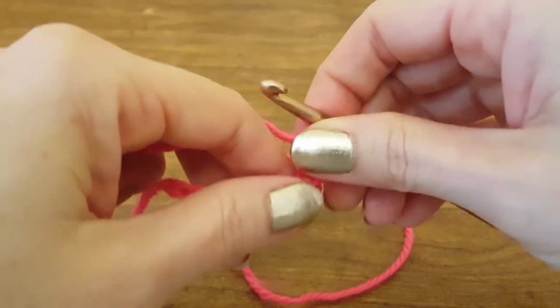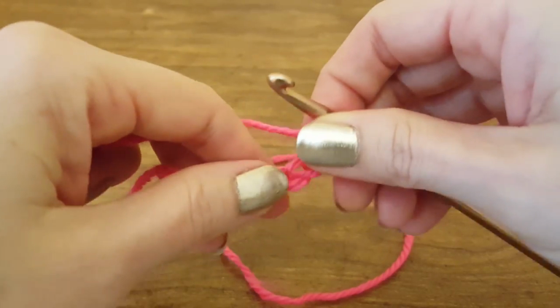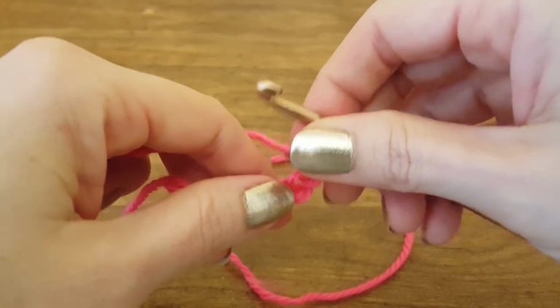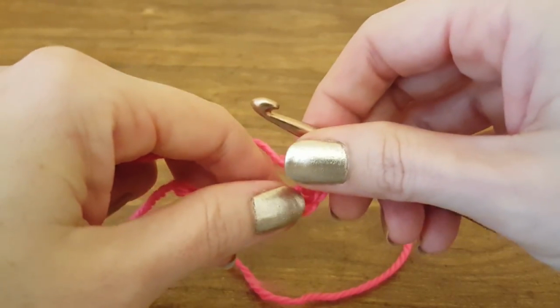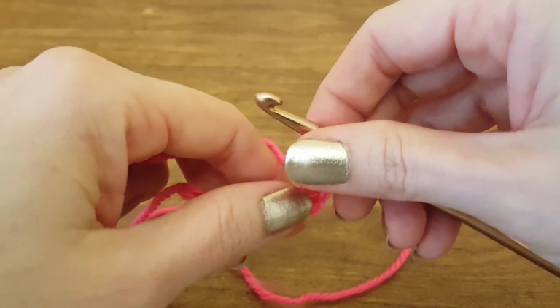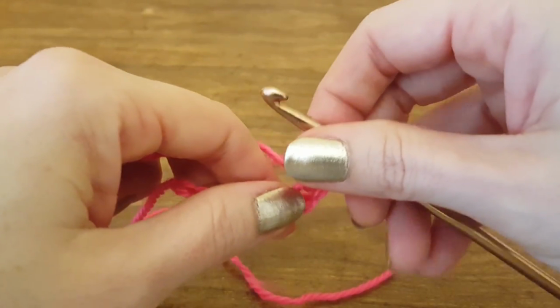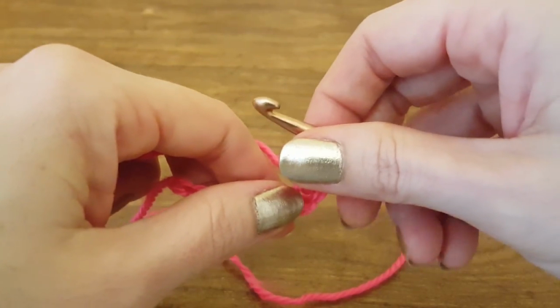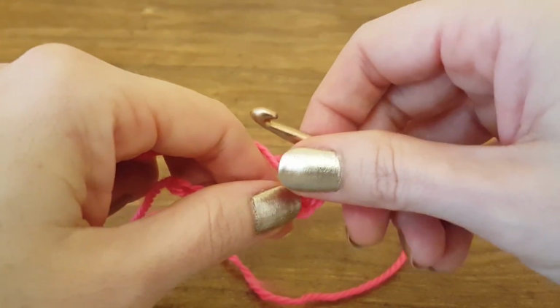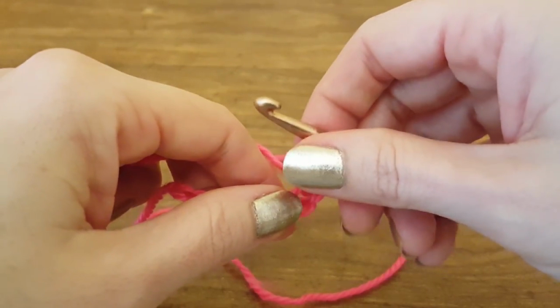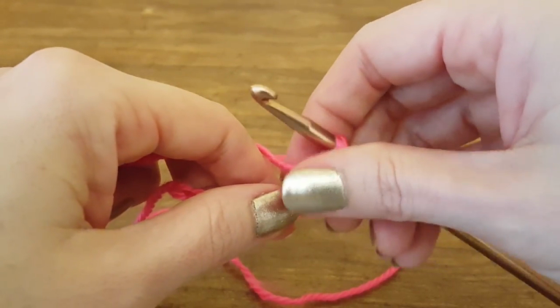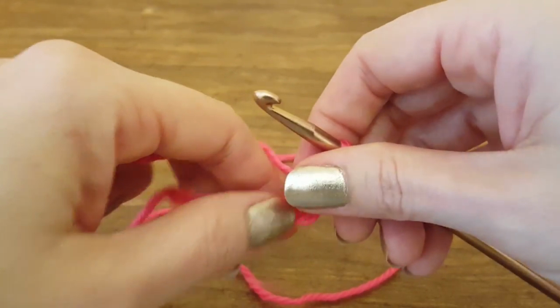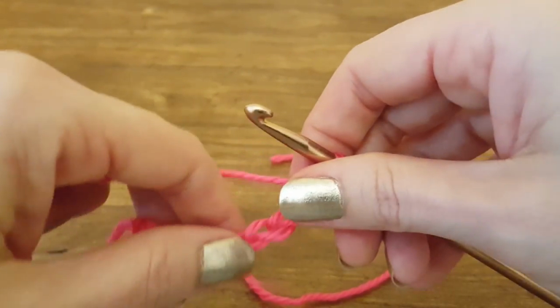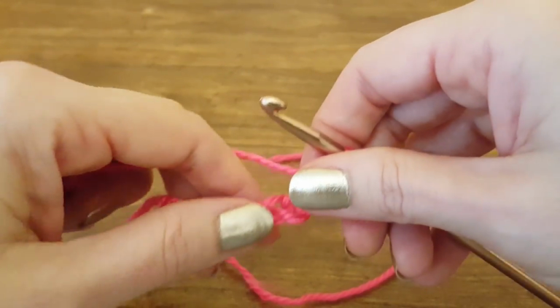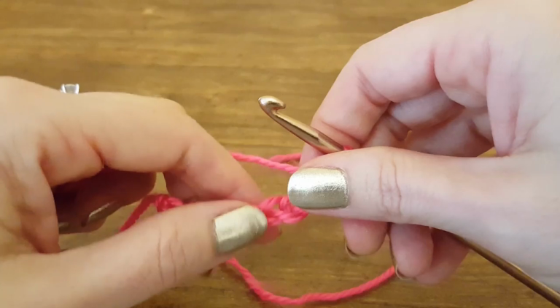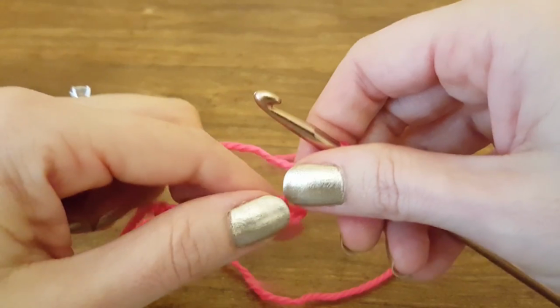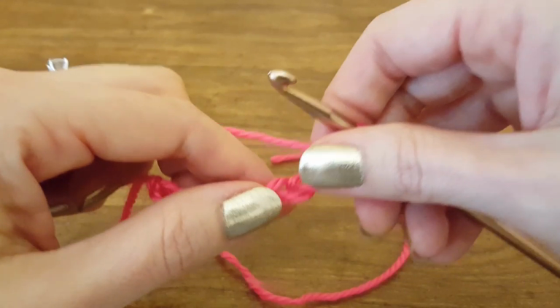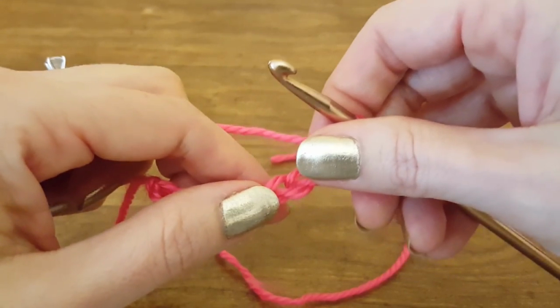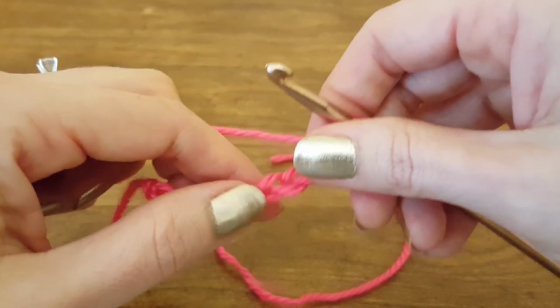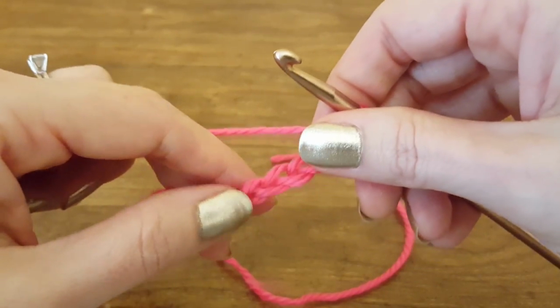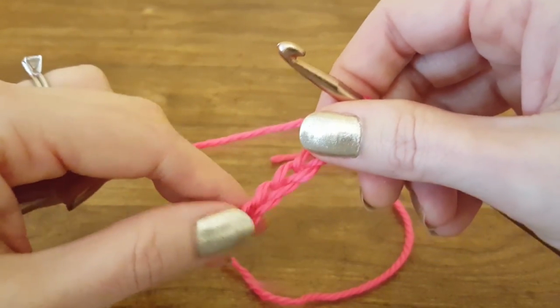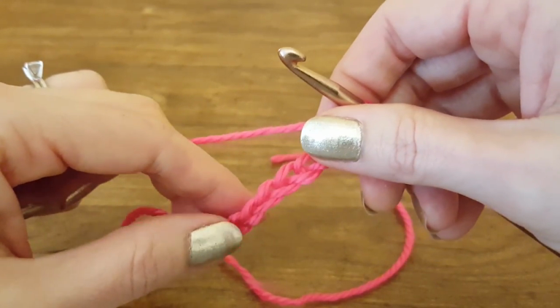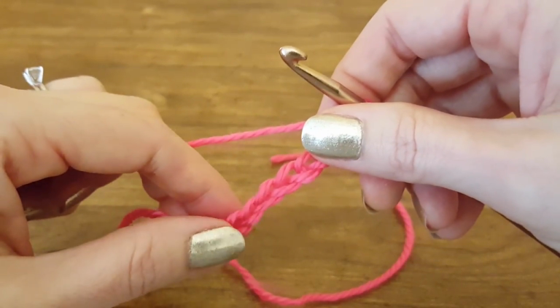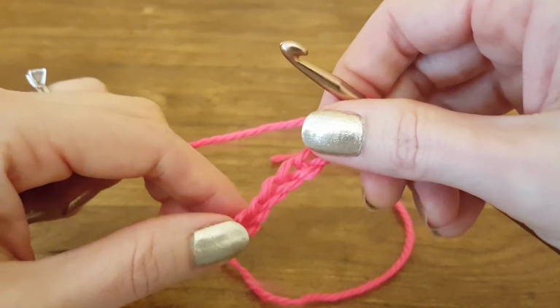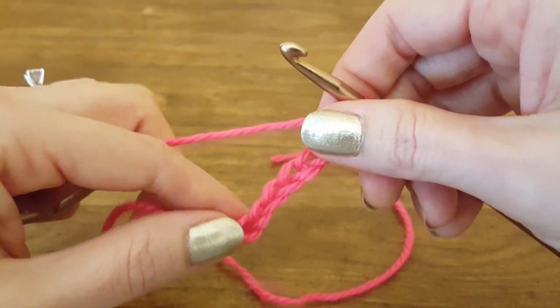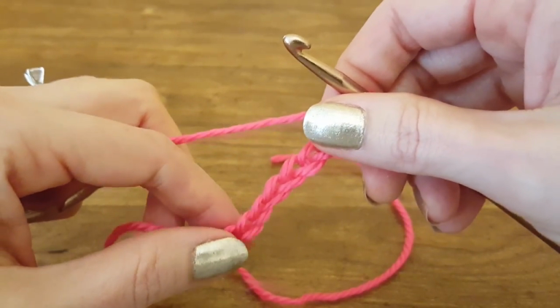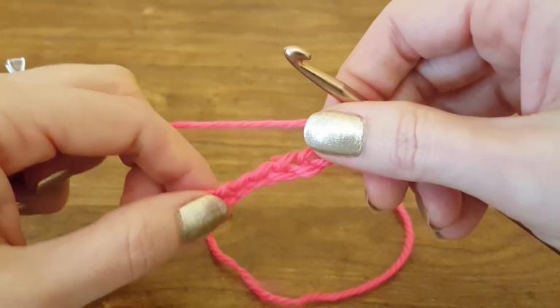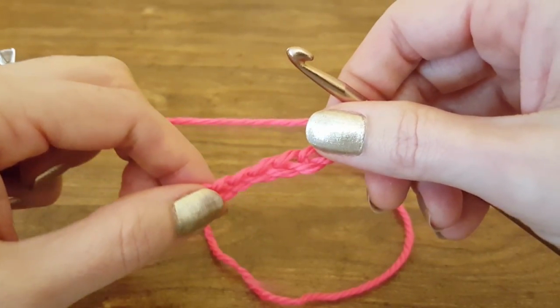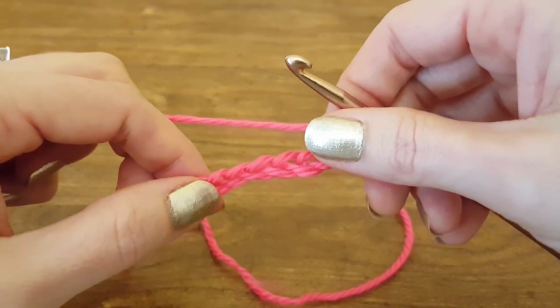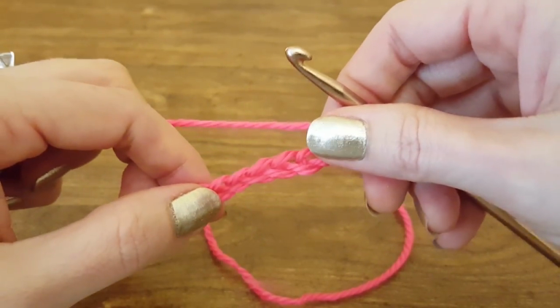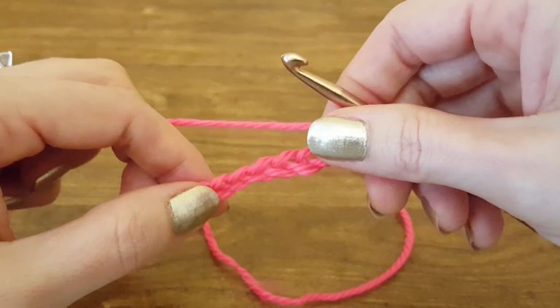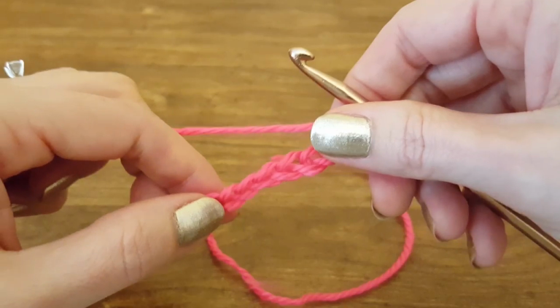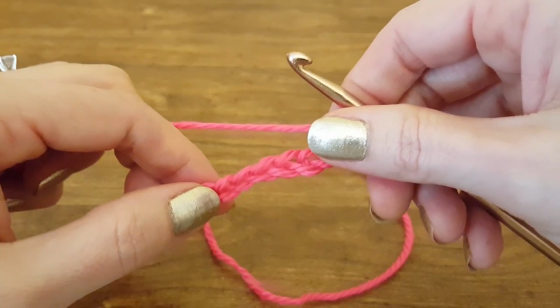Hi y'all and welcome to this Thimble Bell tutorial. Today I'm going to show you how to do a bobble stitch, and I figured the best way to do that is to share a cute little pattern that incorporates bobble stitches.